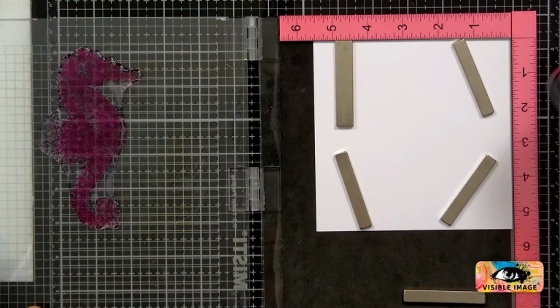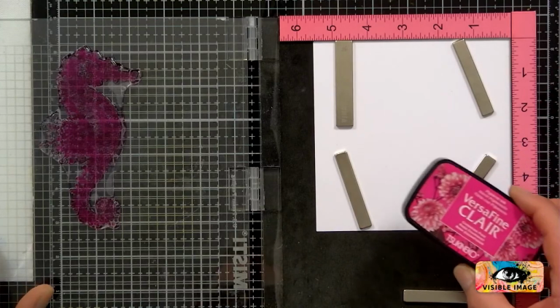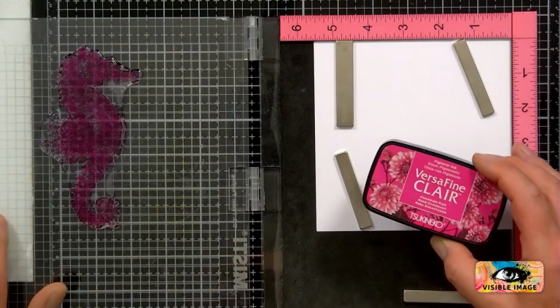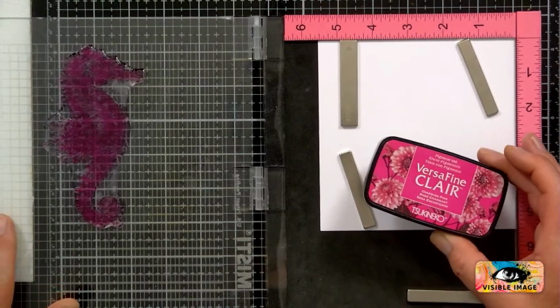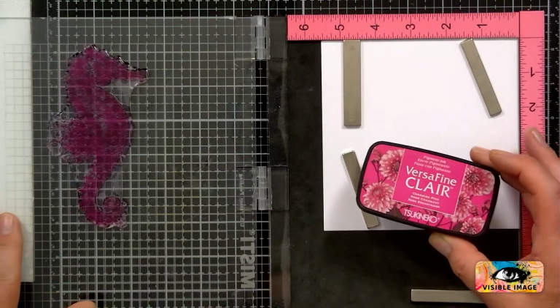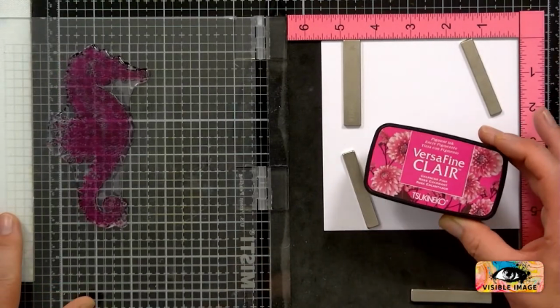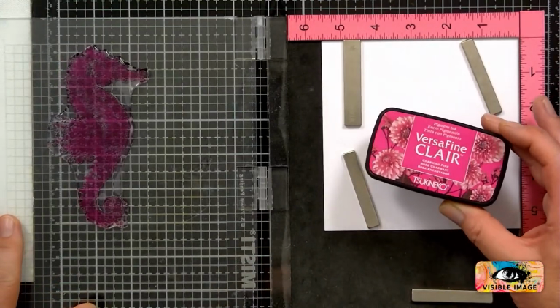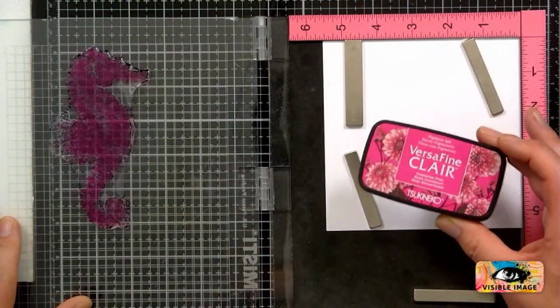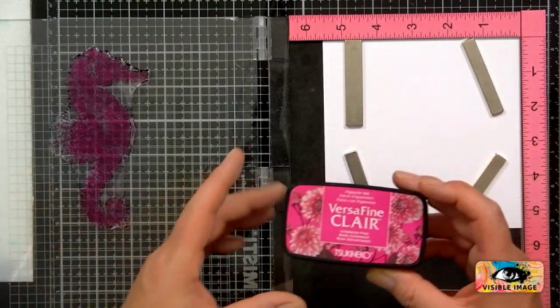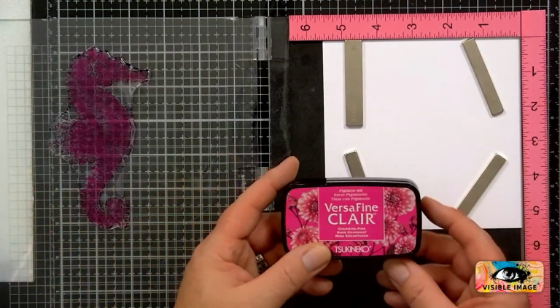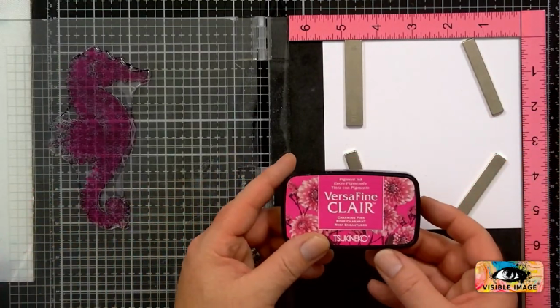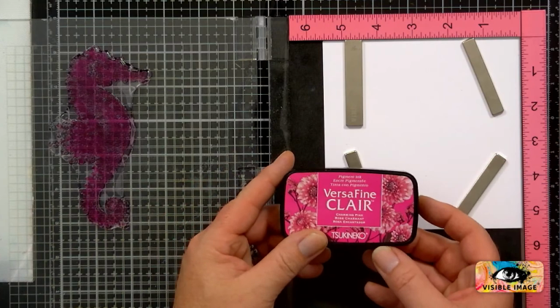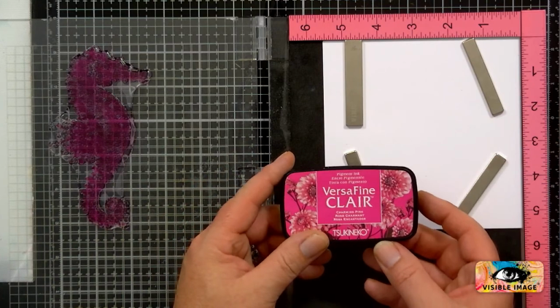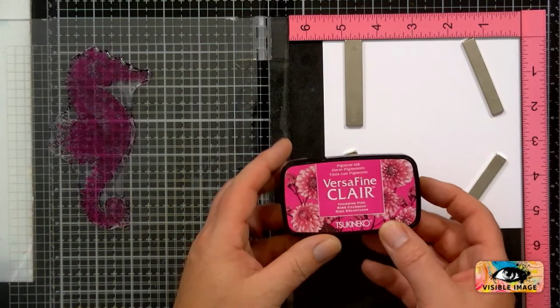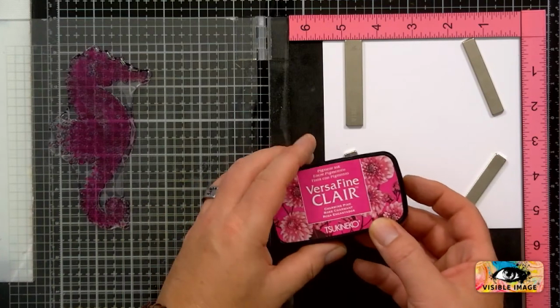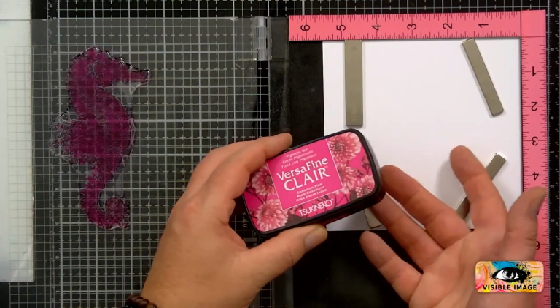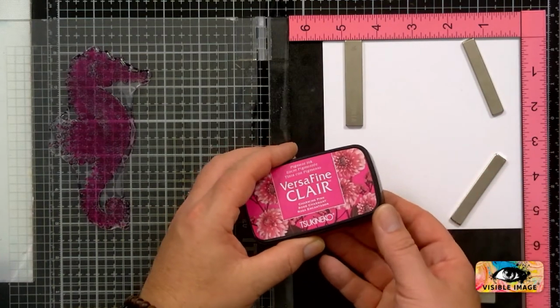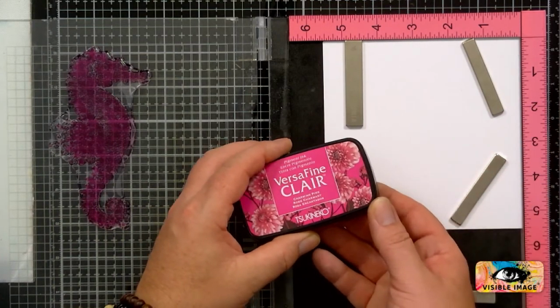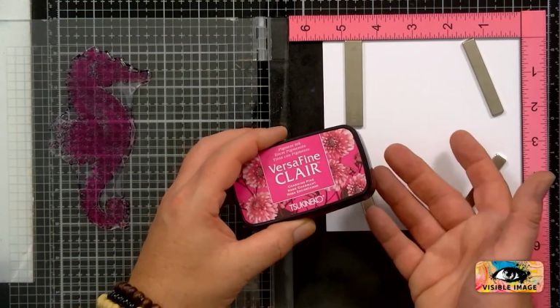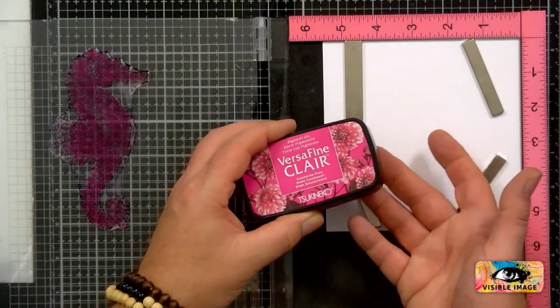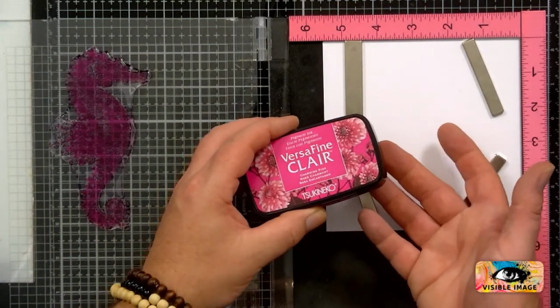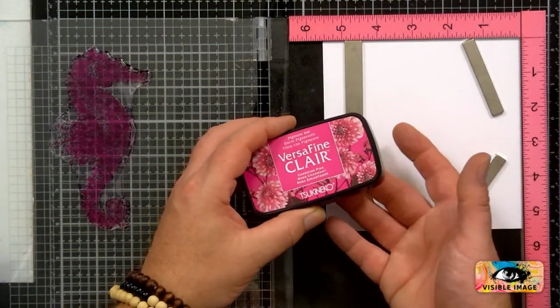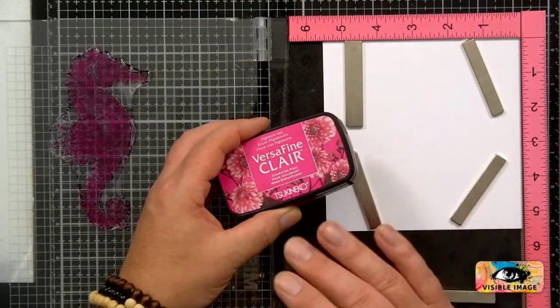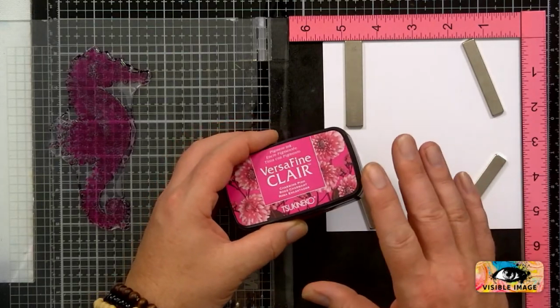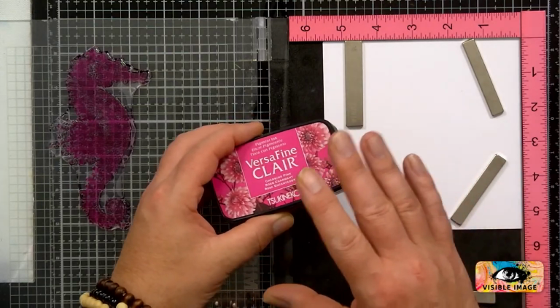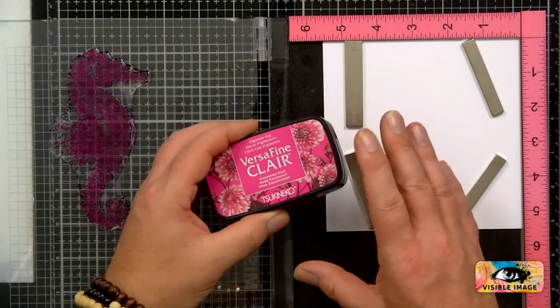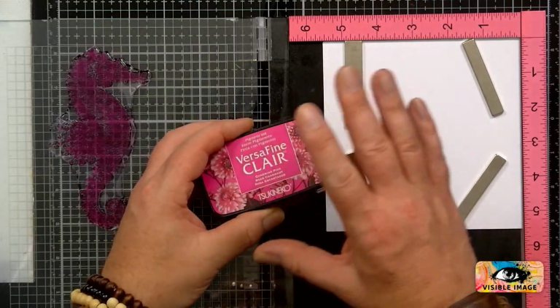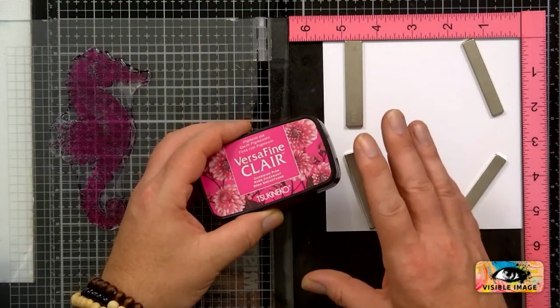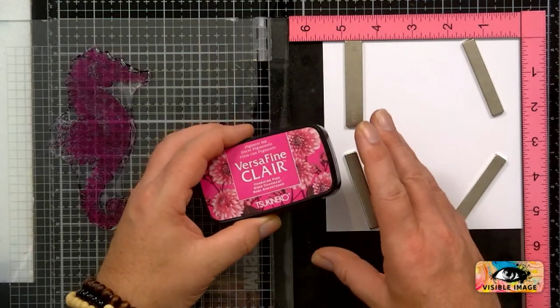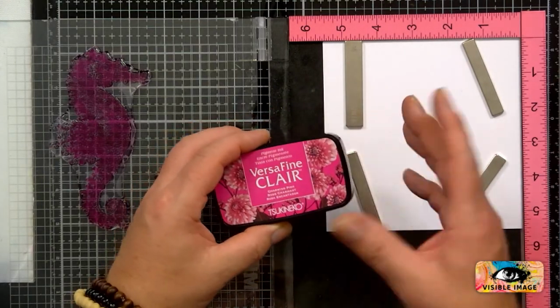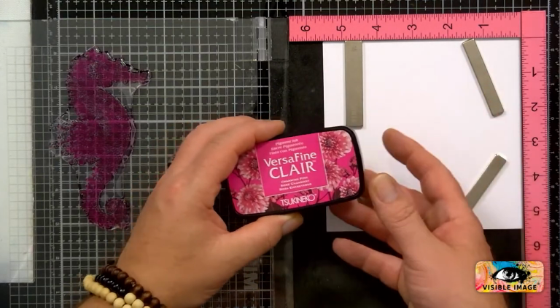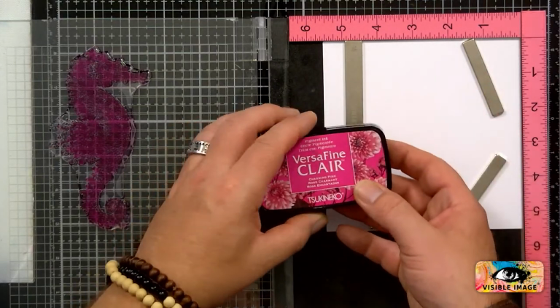I'm going to use the VersaFine Claire ink and this is the Charming Pink. What kind of color are seahorses? I've looked online and they're all kinds of colors, so I thought I'd go for a pink one.